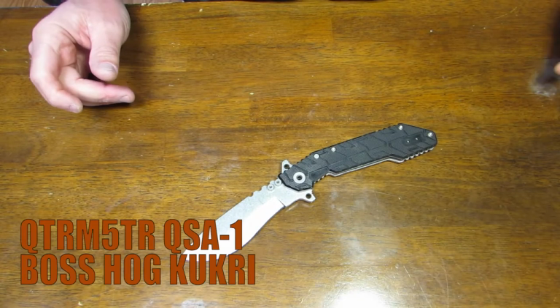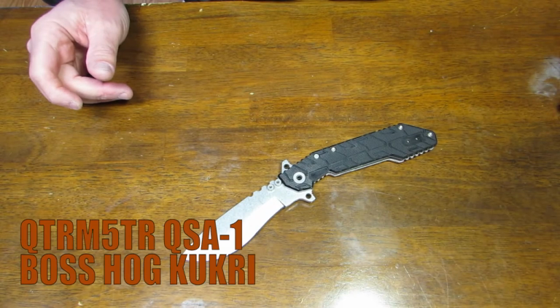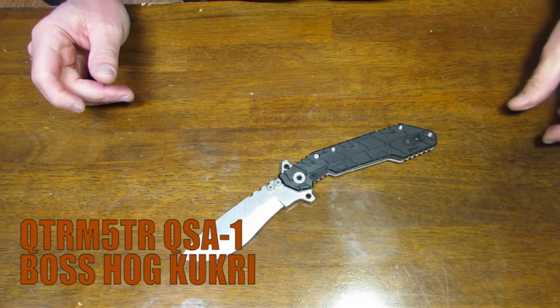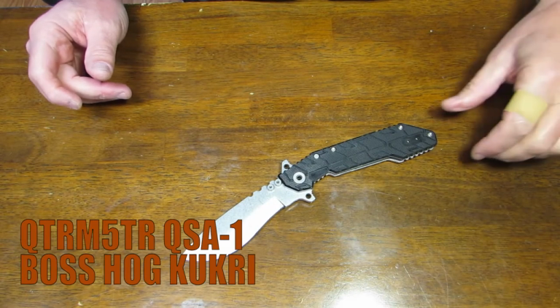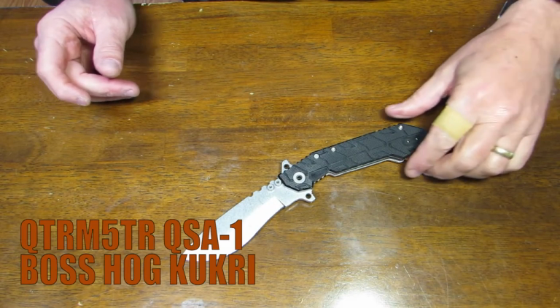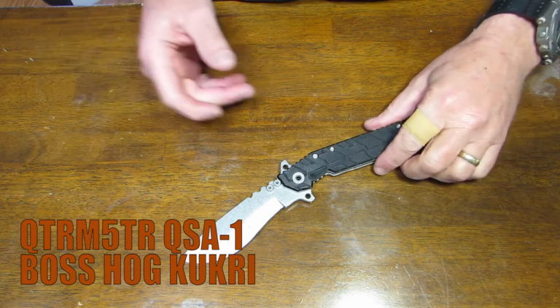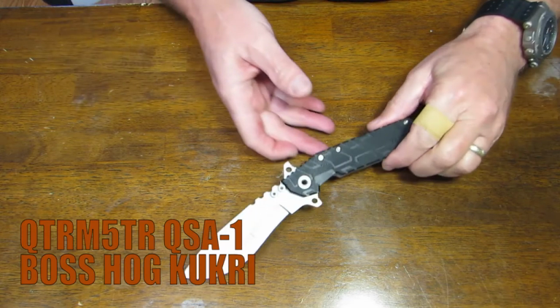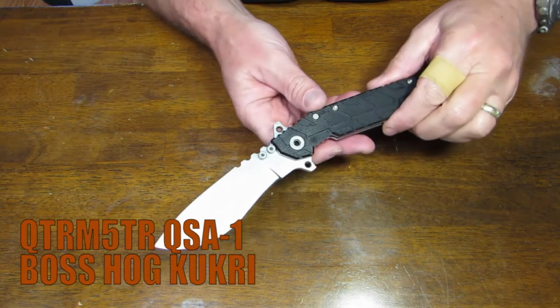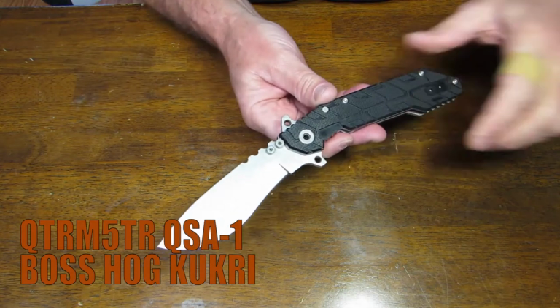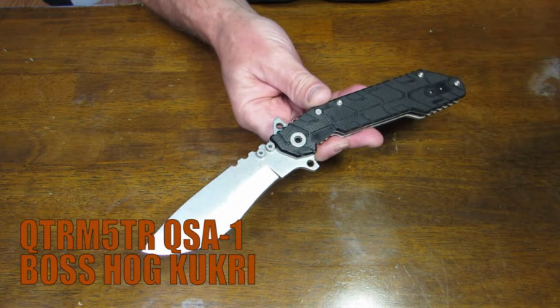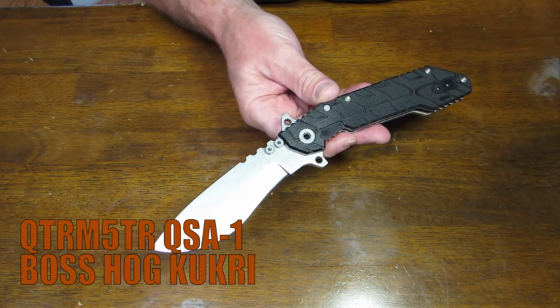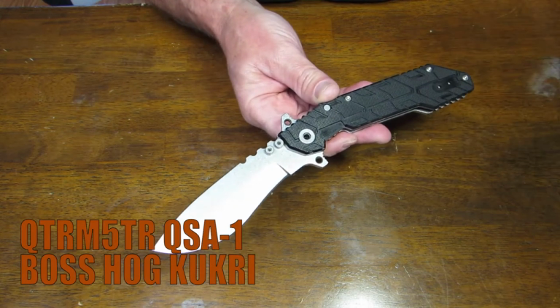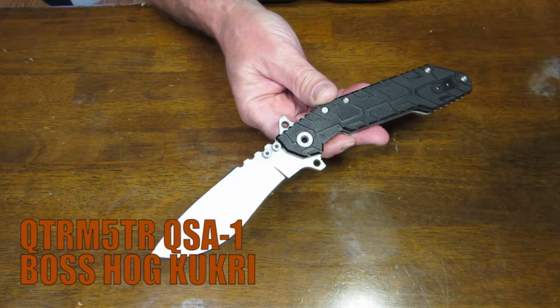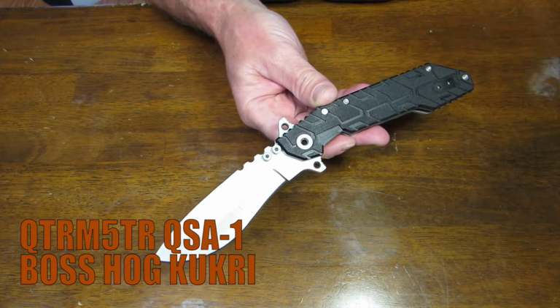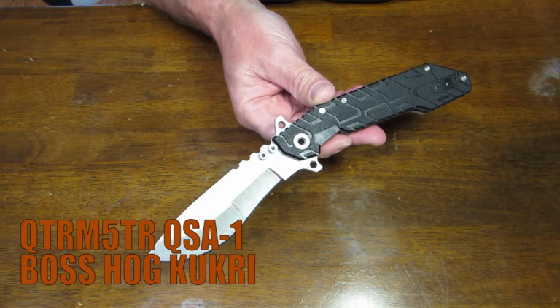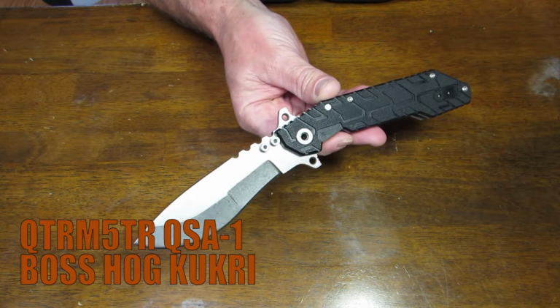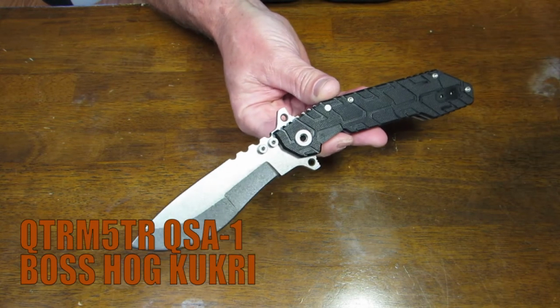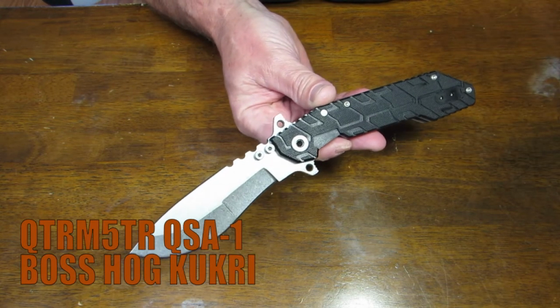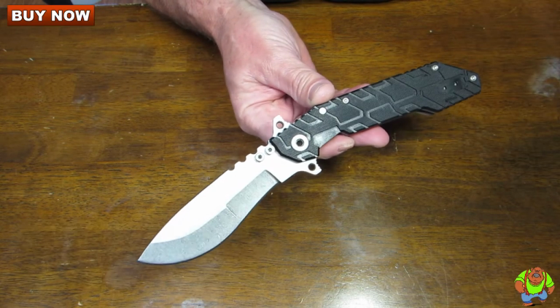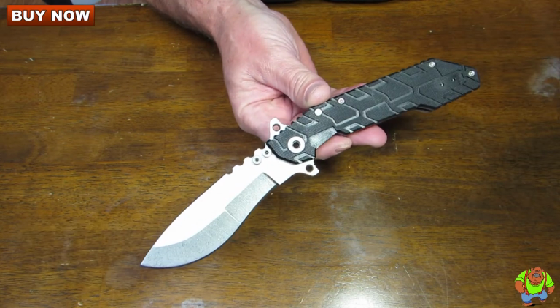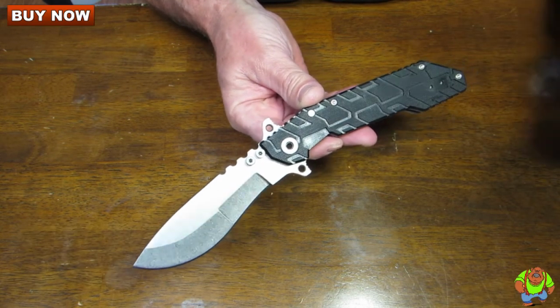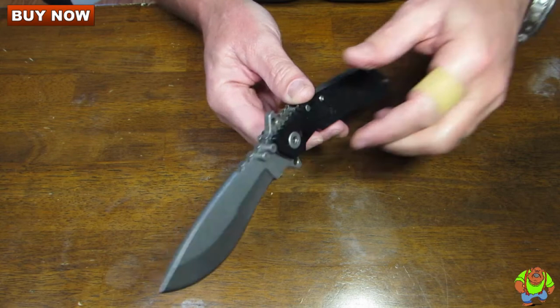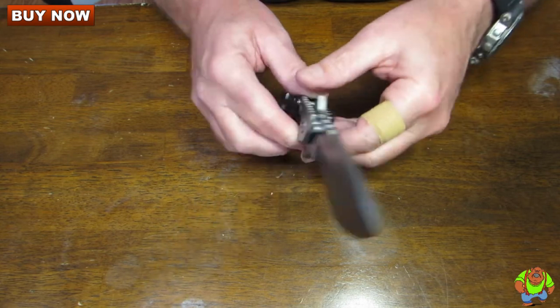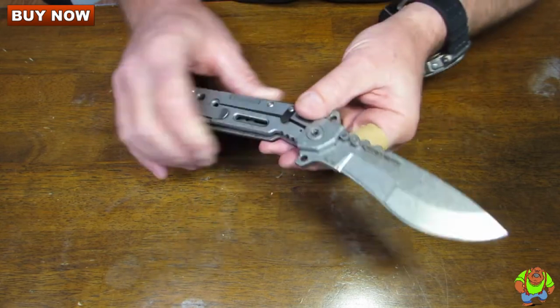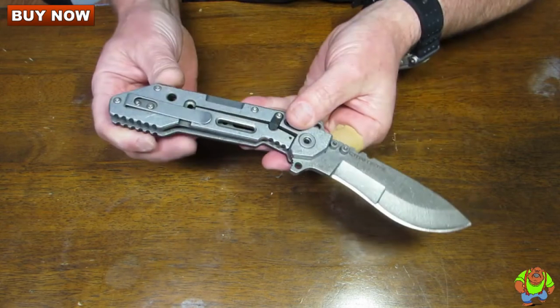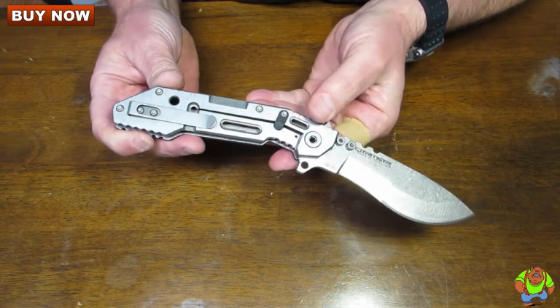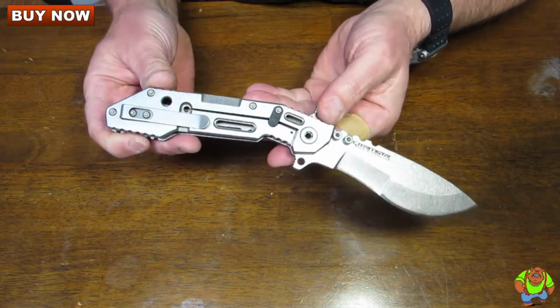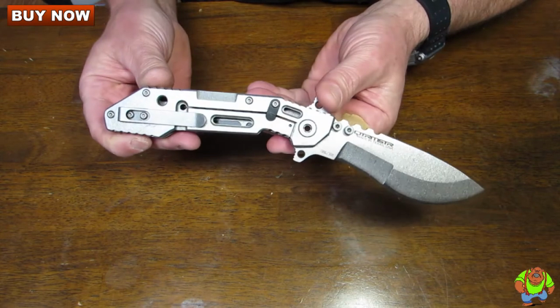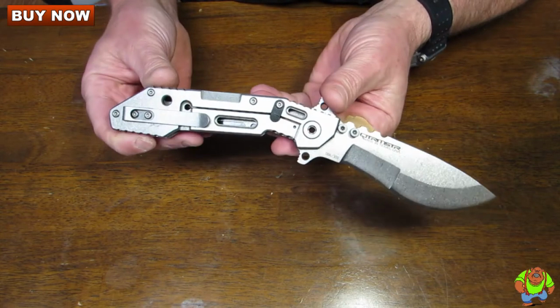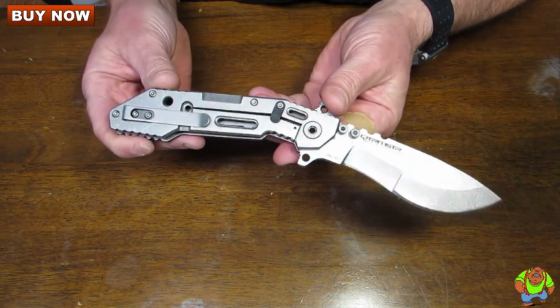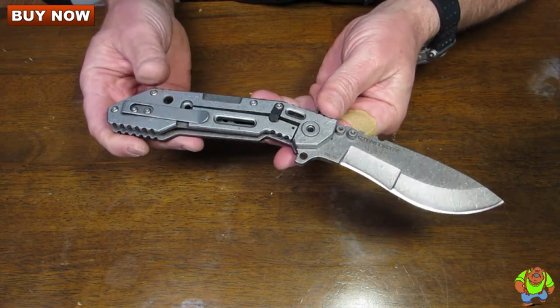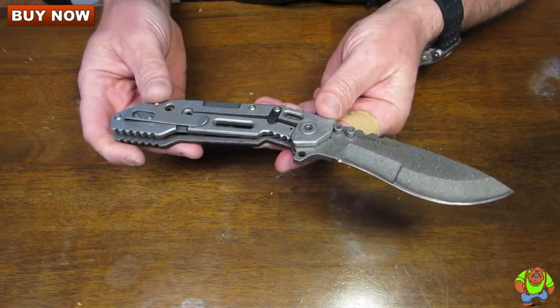Today on Osogrande Knives TV we are looking at the Quartermaster Boss Hog Kukri. This is the model QSA1, and it is Quartermaster's first Kukri knife.